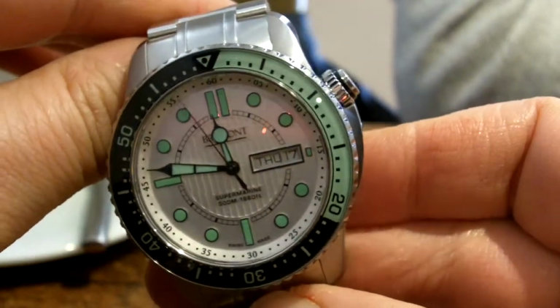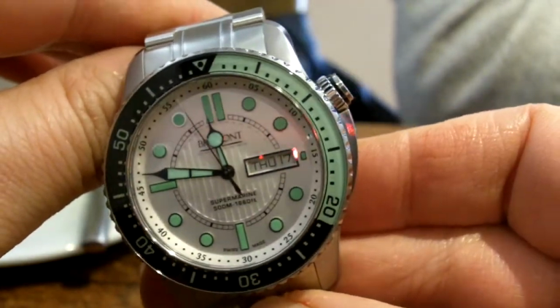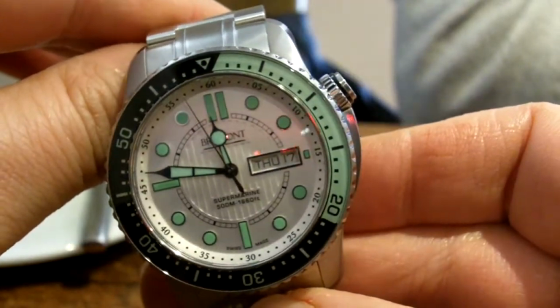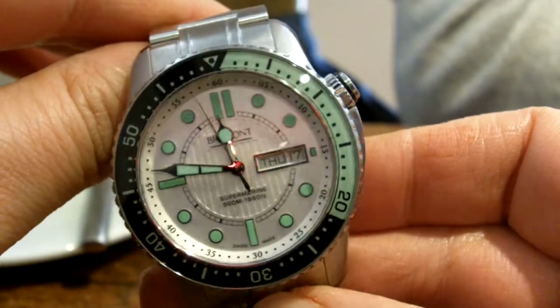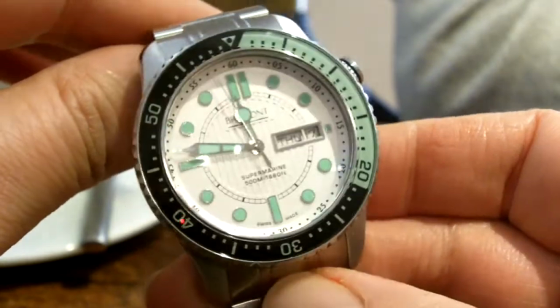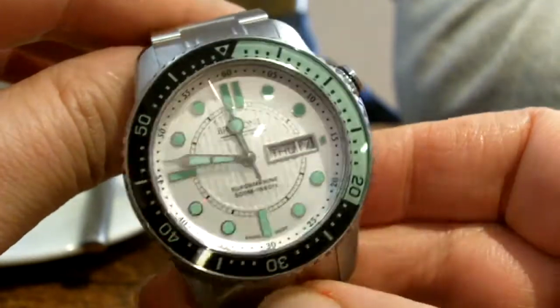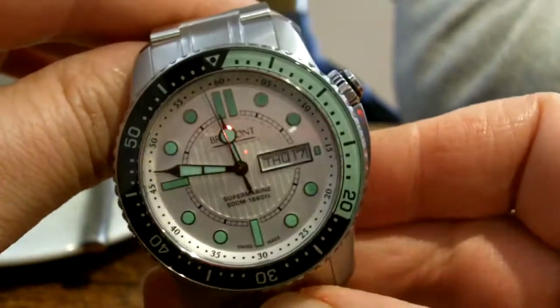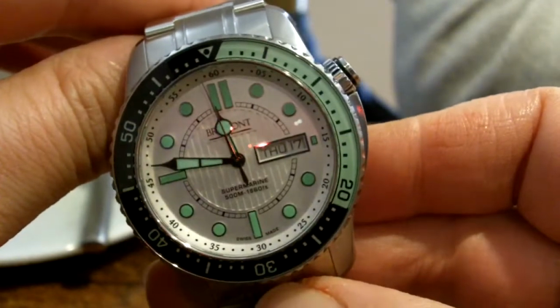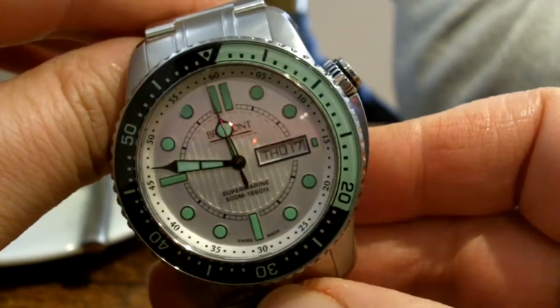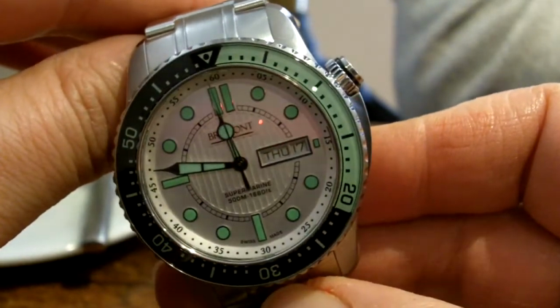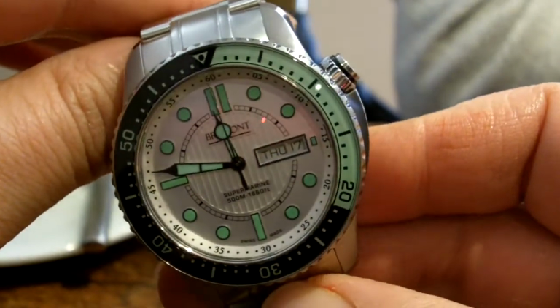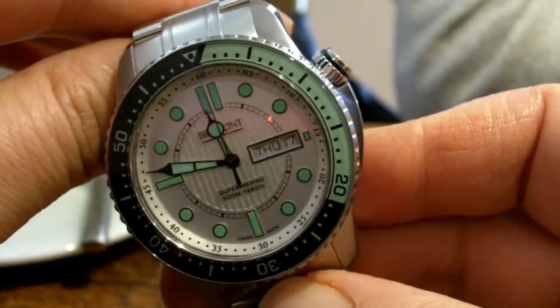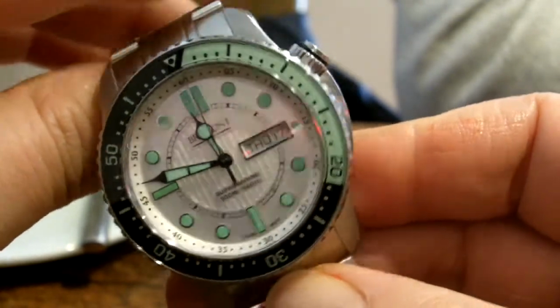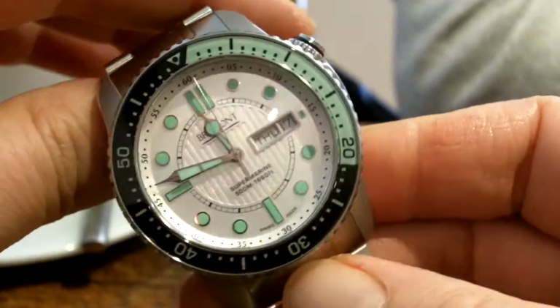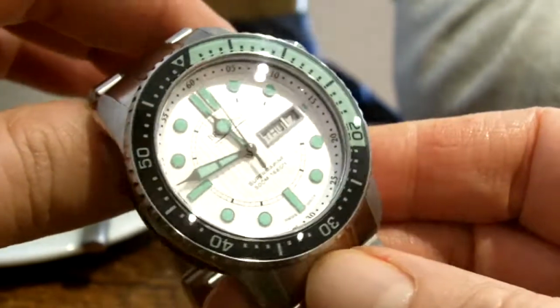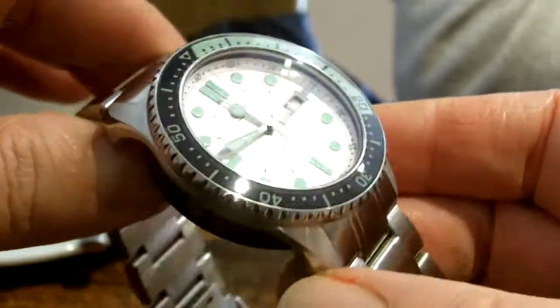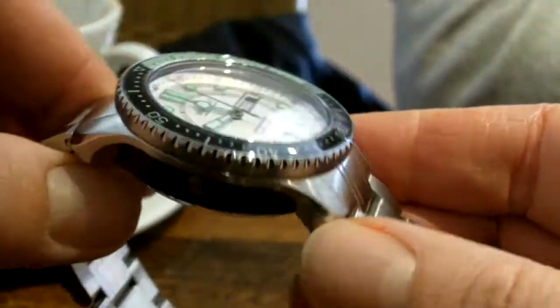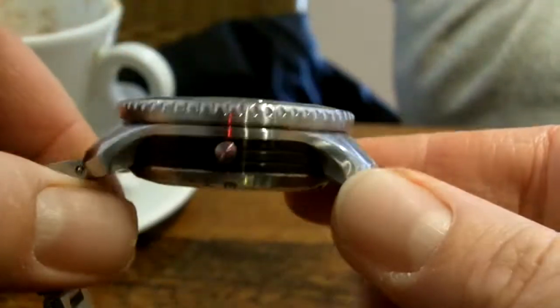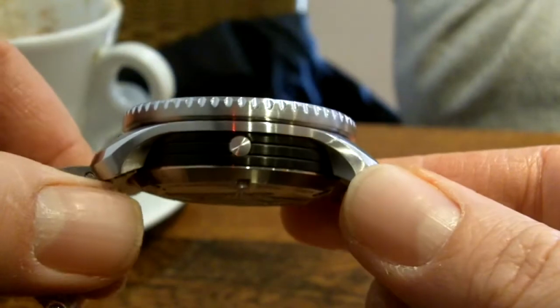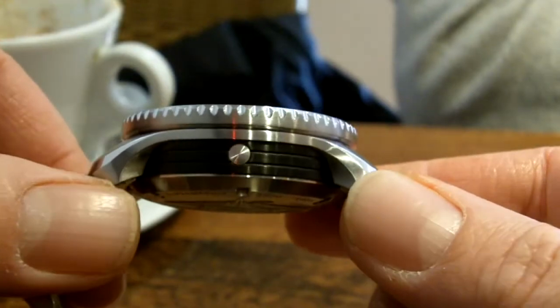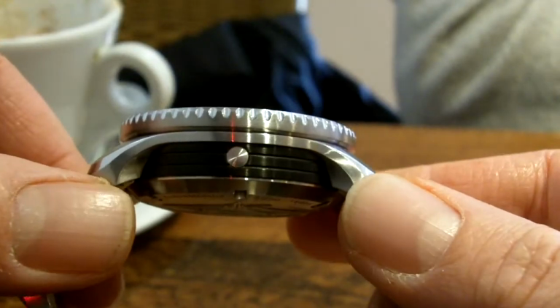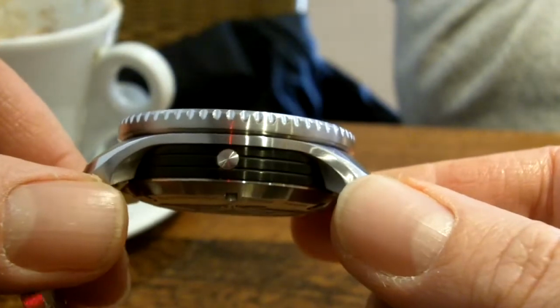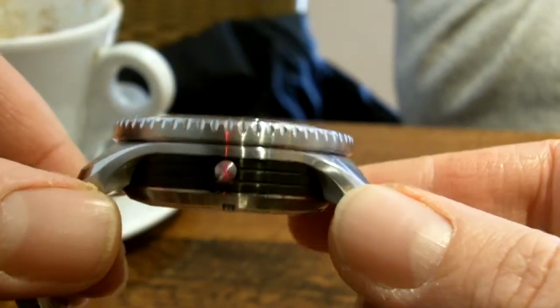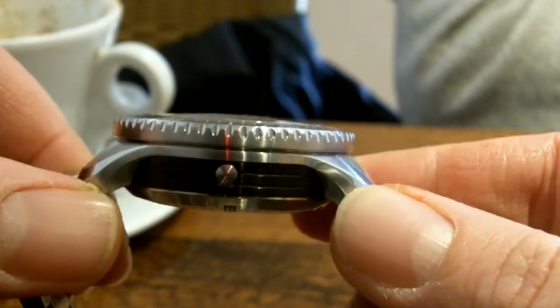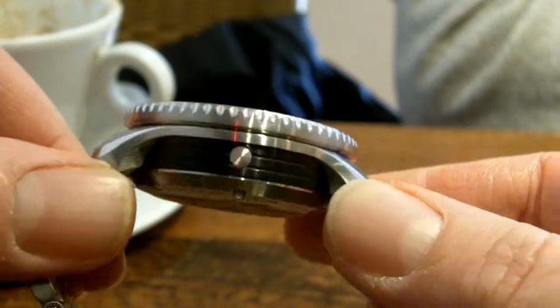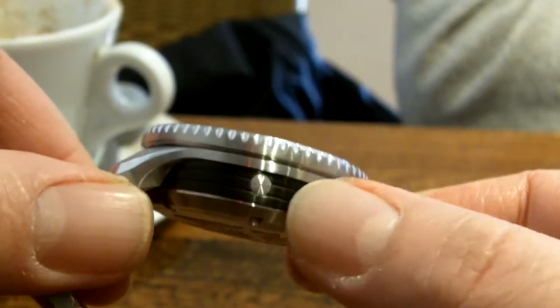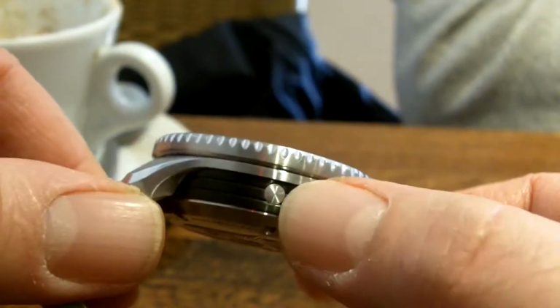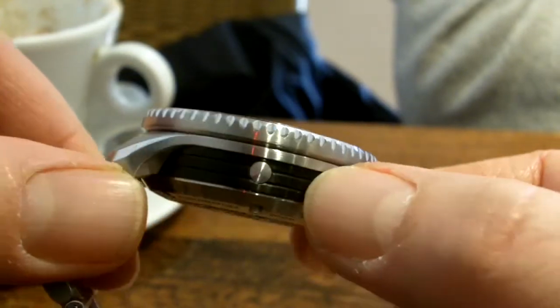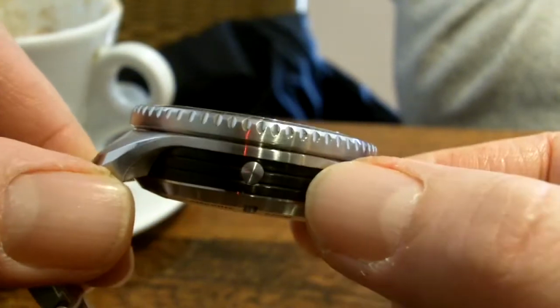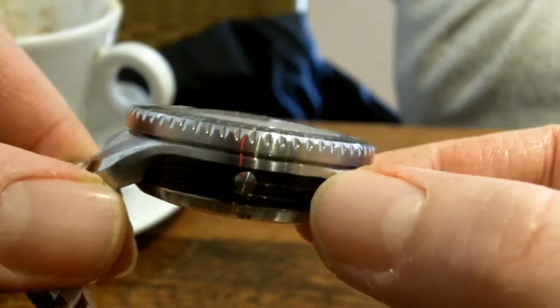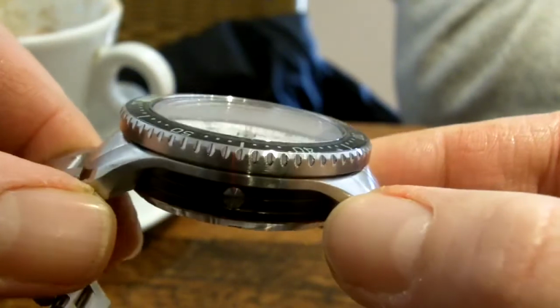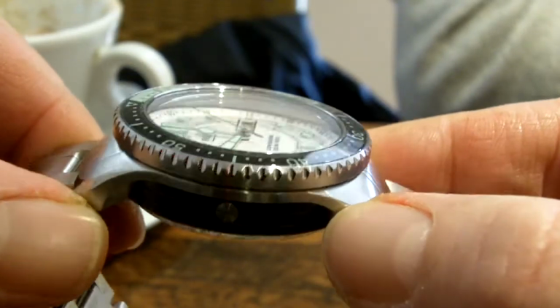It's supposed to be 500m waterproof, but it turned out to be 1400m, which is kind of comforting. Here's the side of the case with the automatic helium escape valve there.